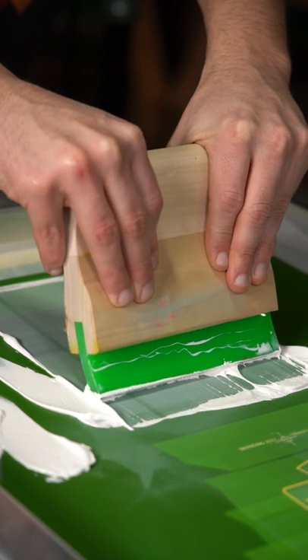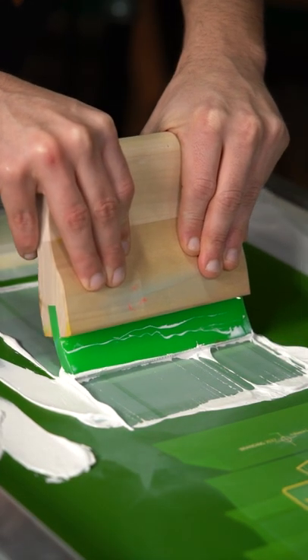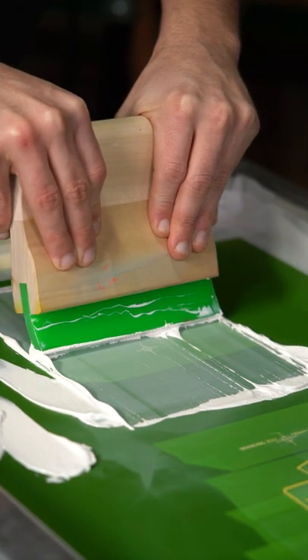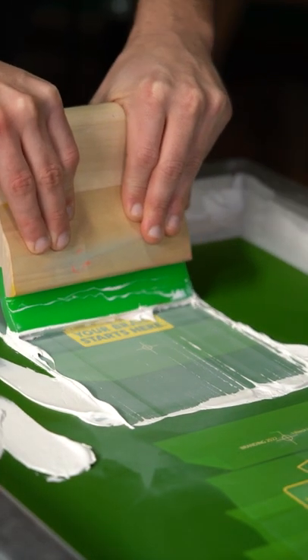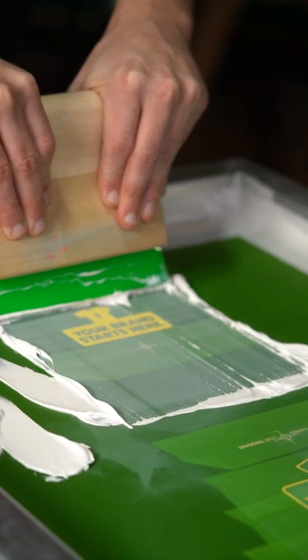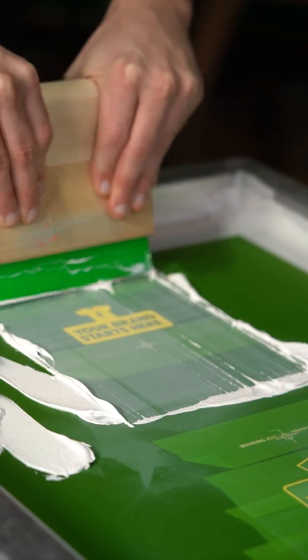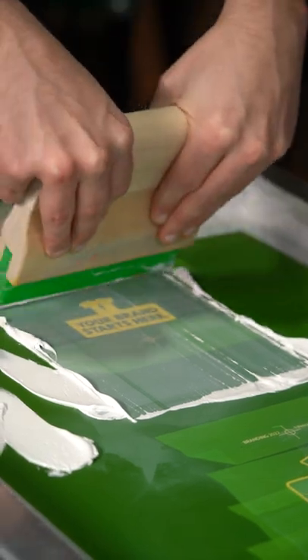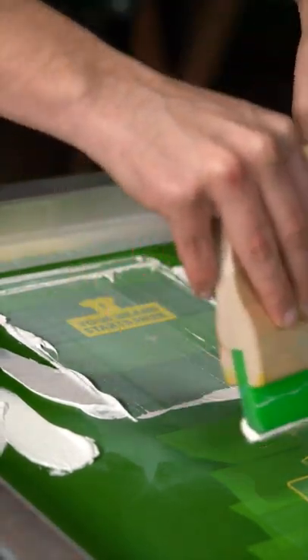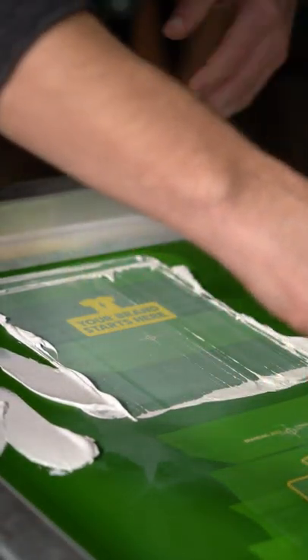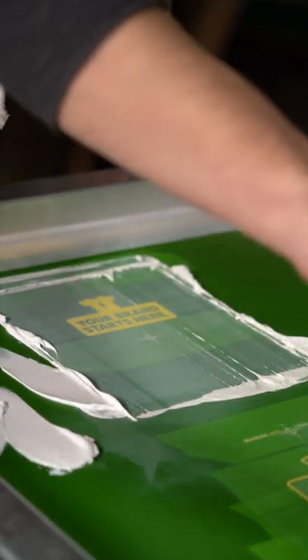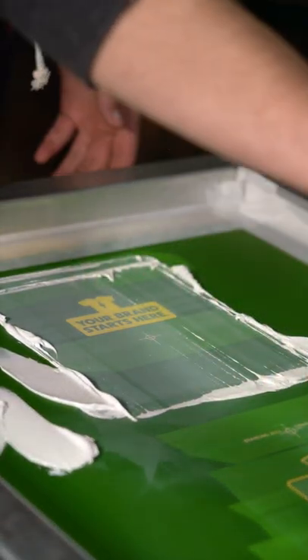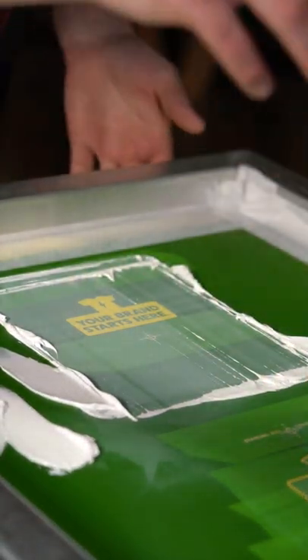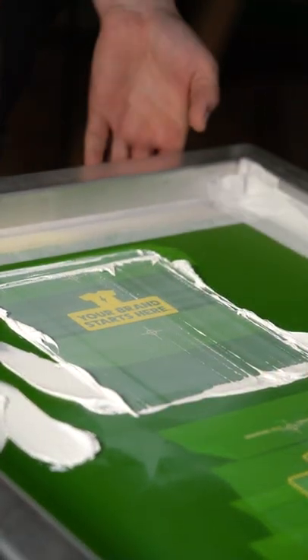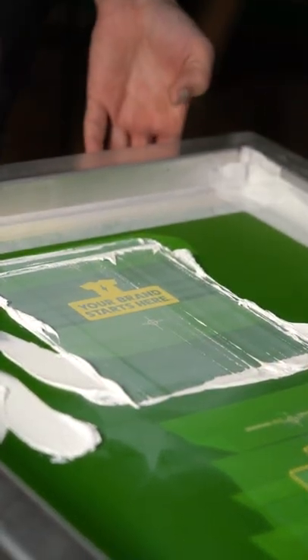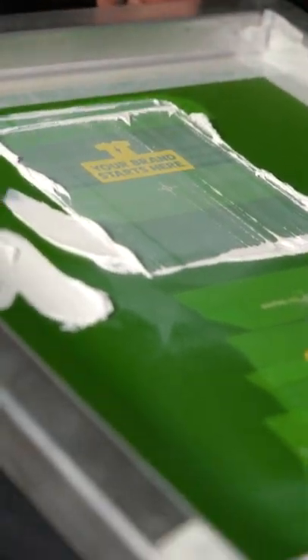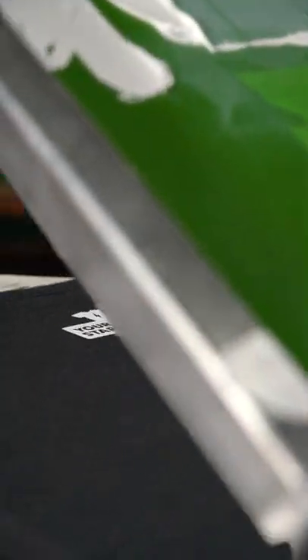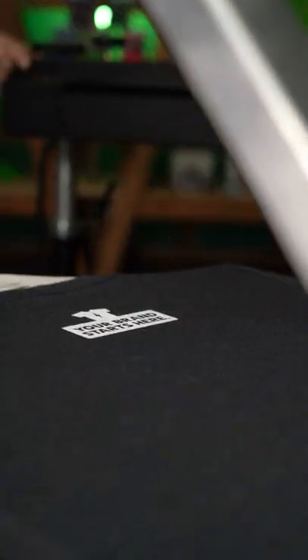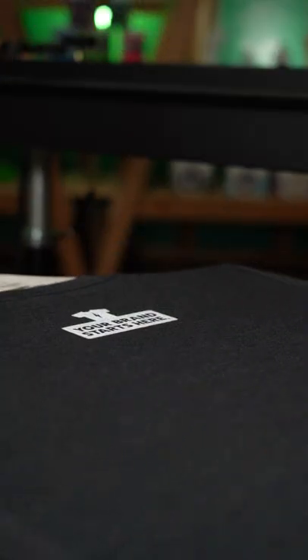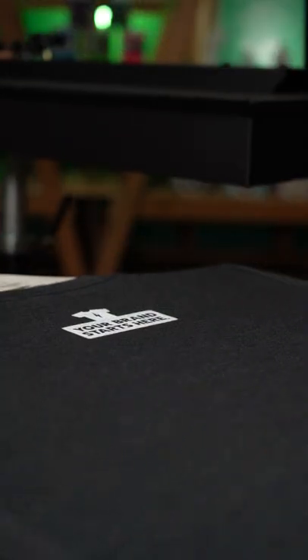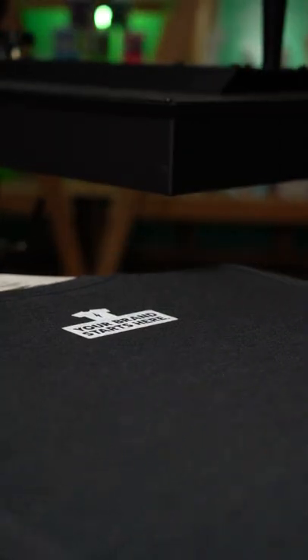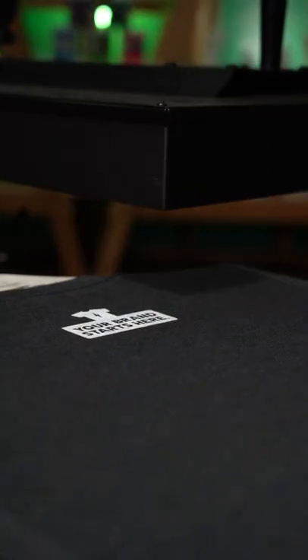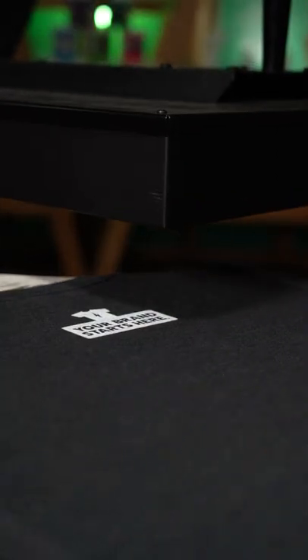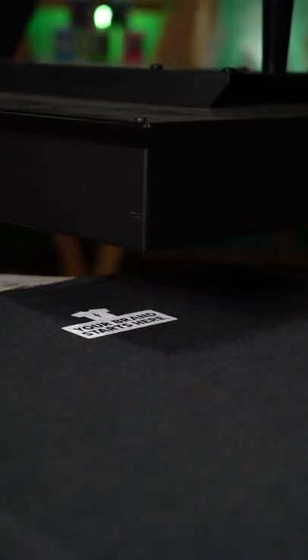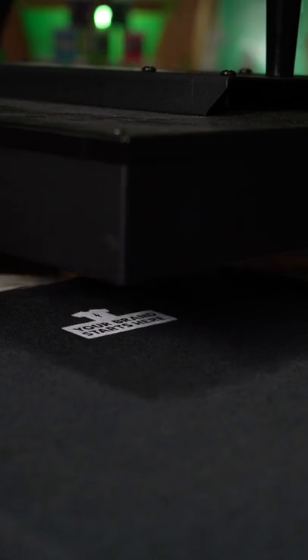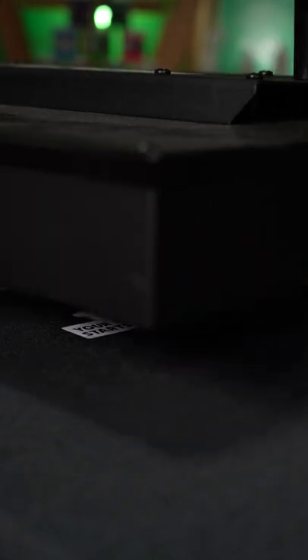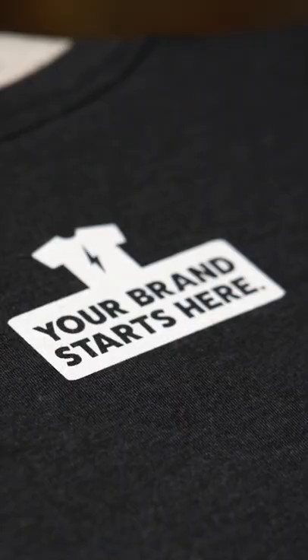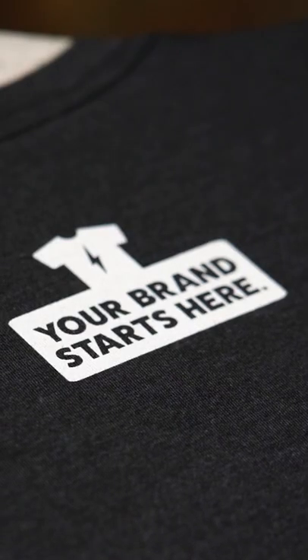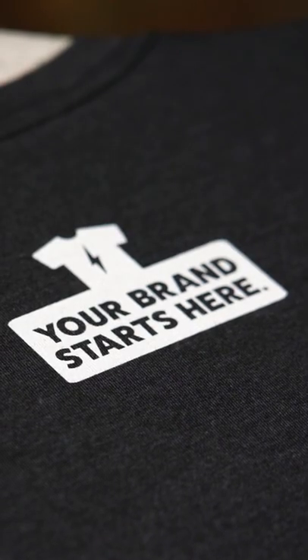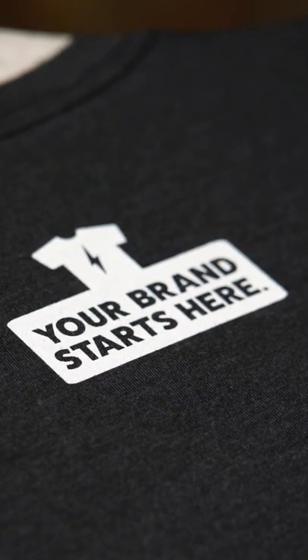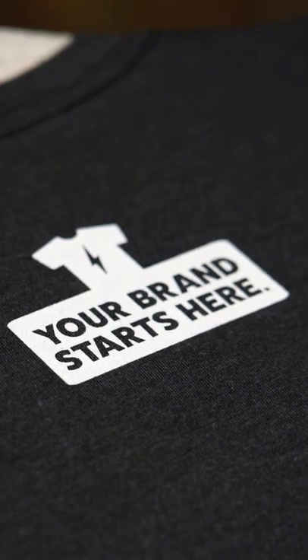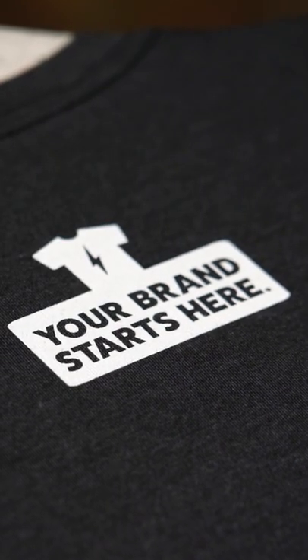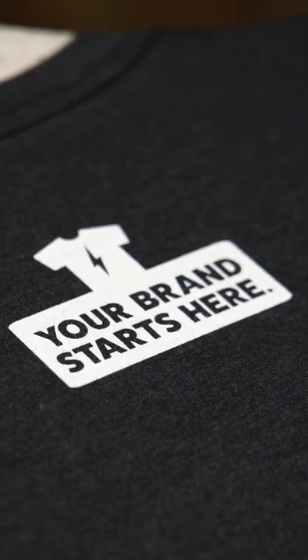Make sure that the patch isn't going to sit too close to the collar, as this can make printing difficult. If you must place a locker patch close to the seam, consider doing it with a heat transfer.